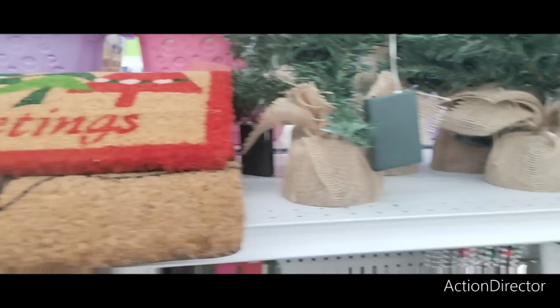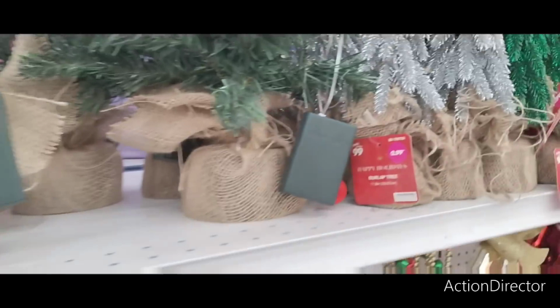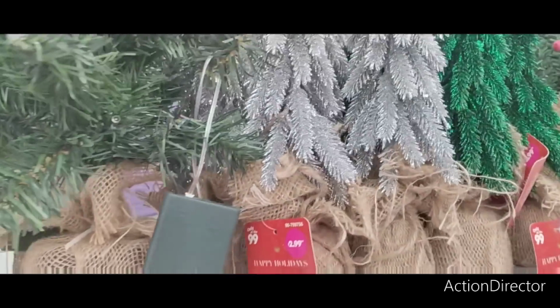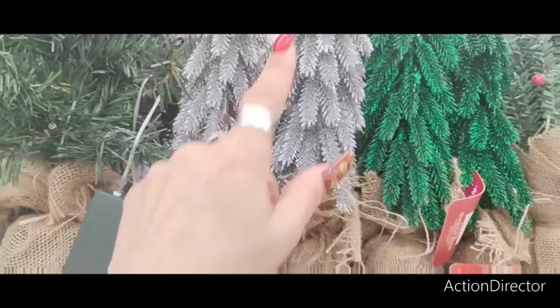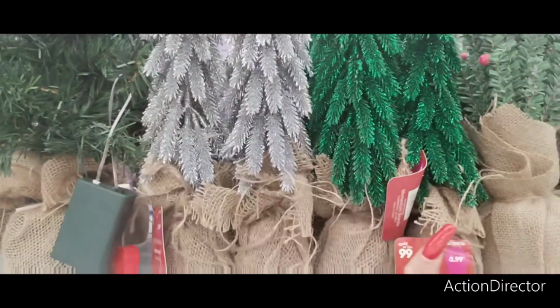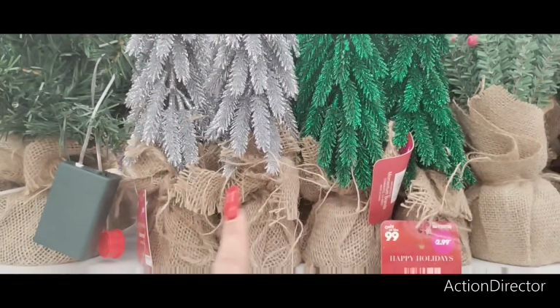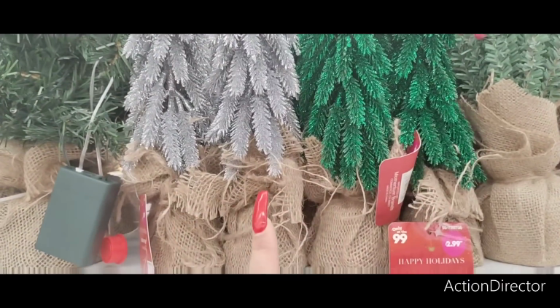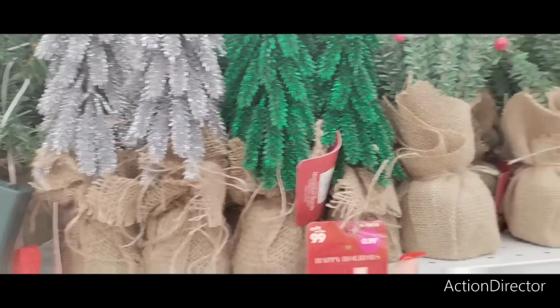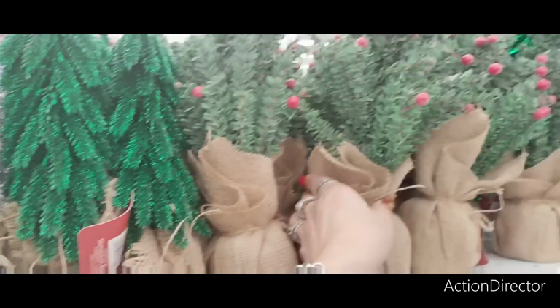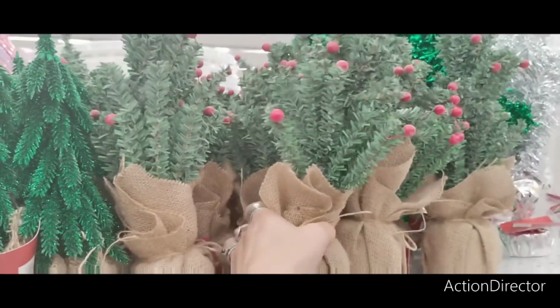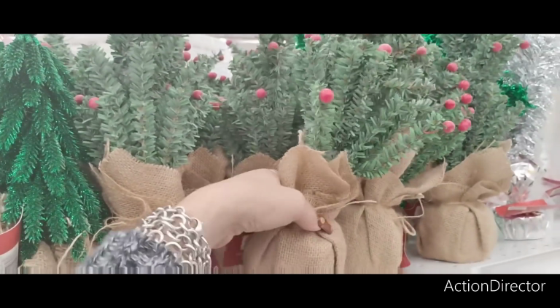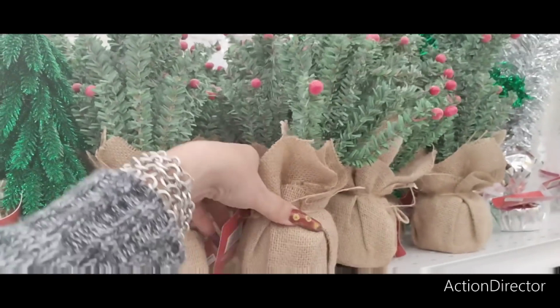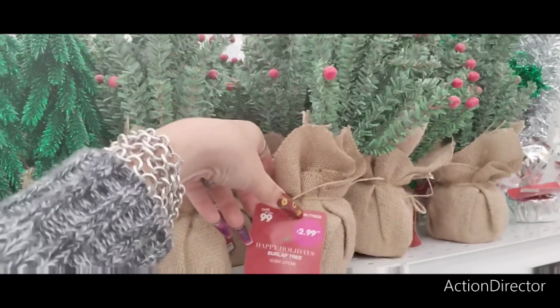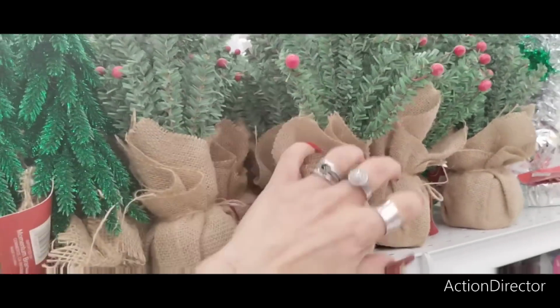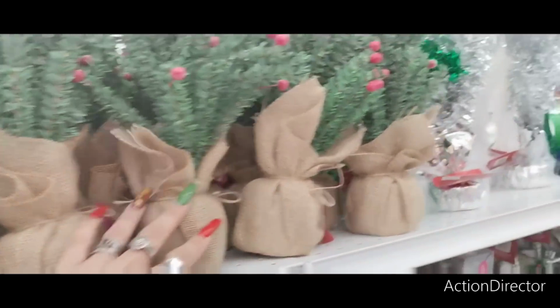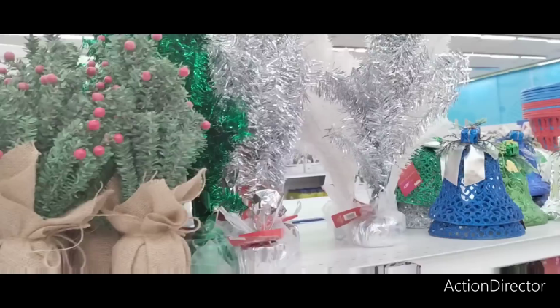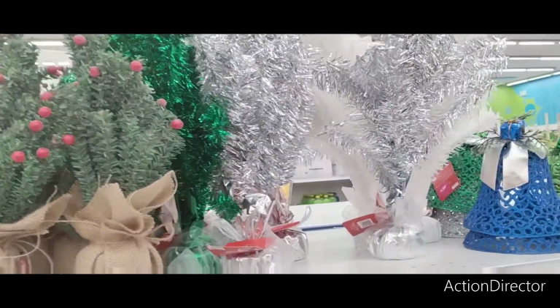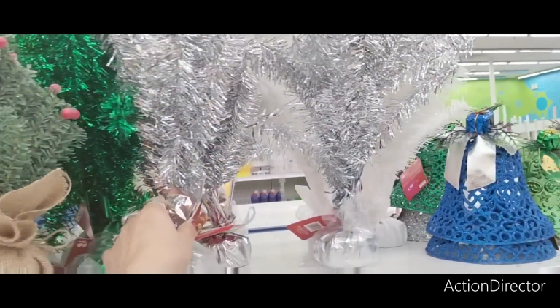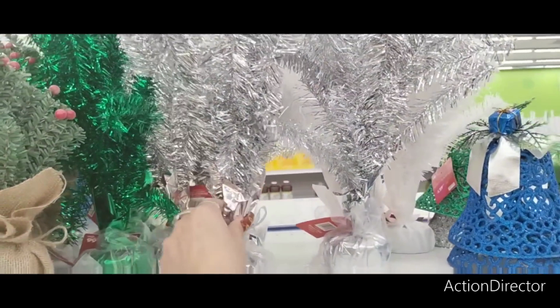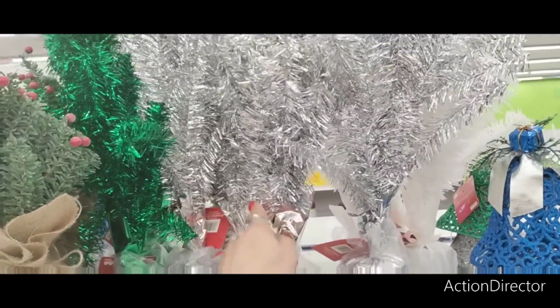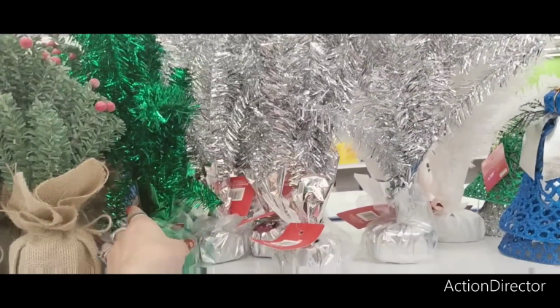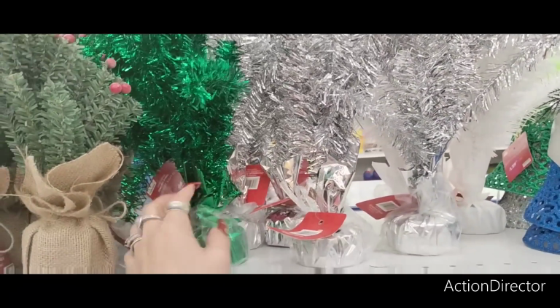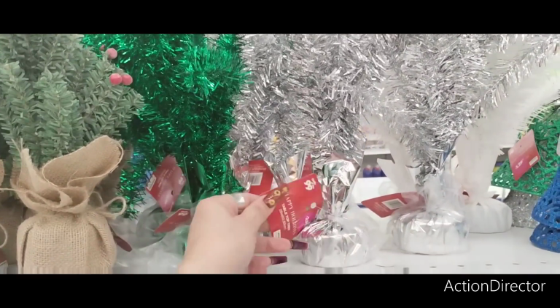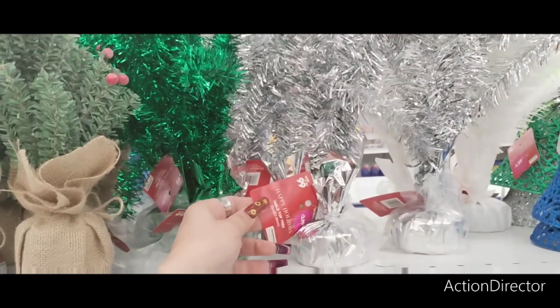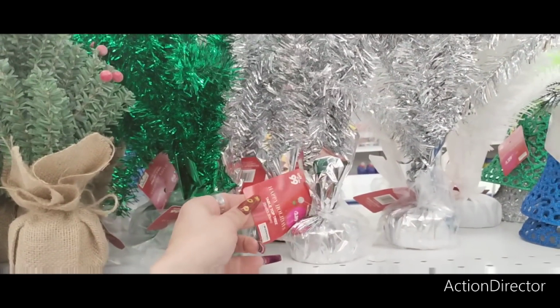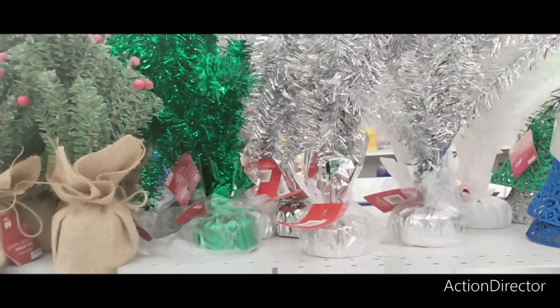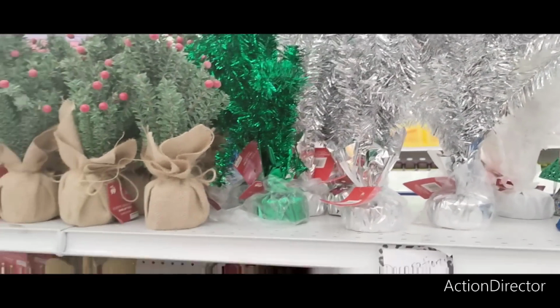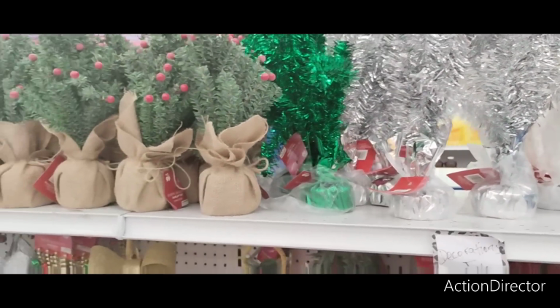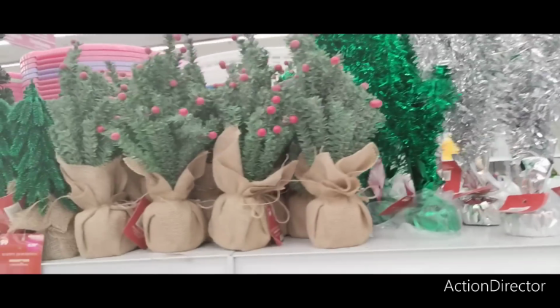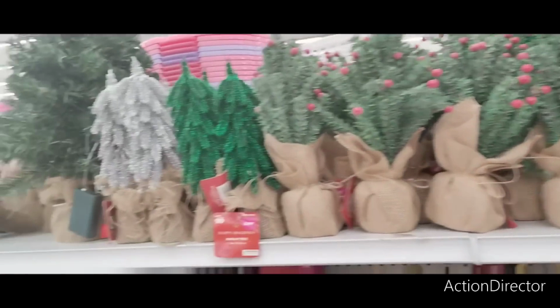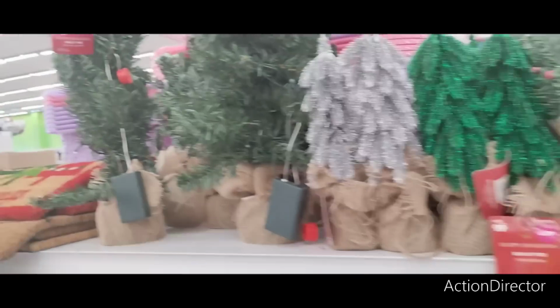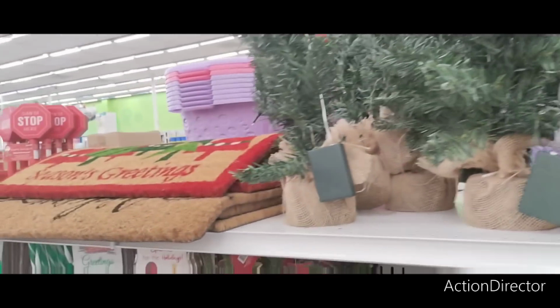Look at these little Christmas trees — the green and the silver. These are $2.99. These with the holly berry are going to be $2.99. And then they have the foil Christmas trees in silver, white, and green — these are tabletops, also $2.99. Not bad.